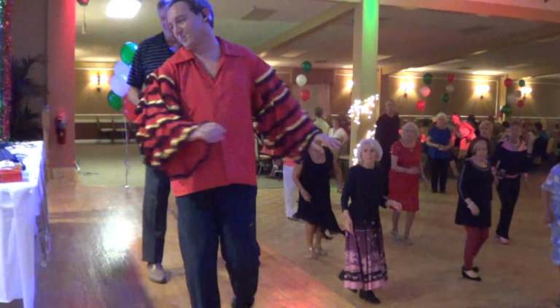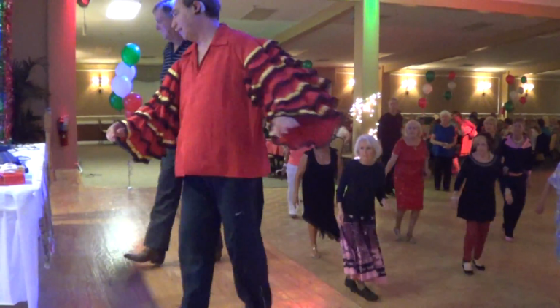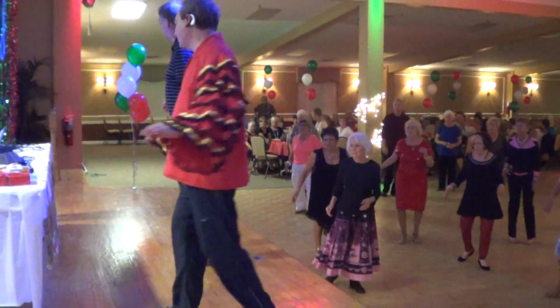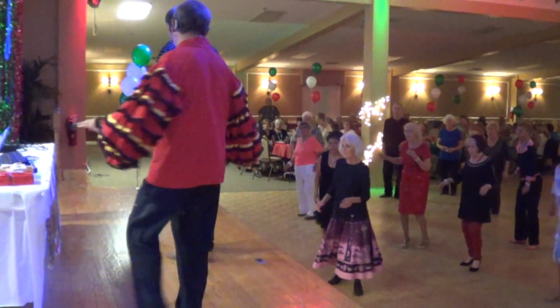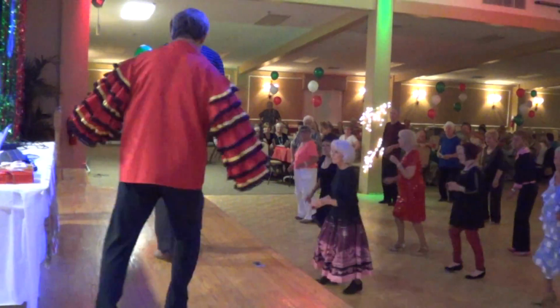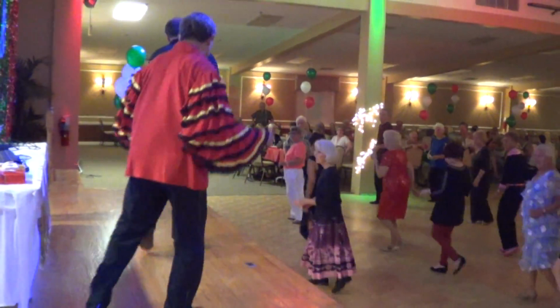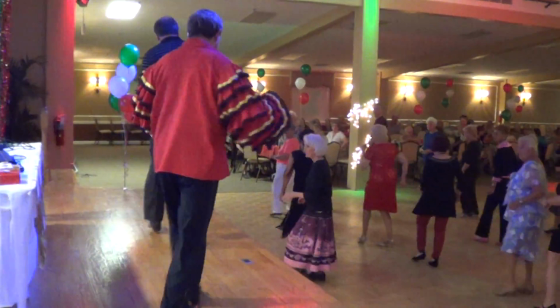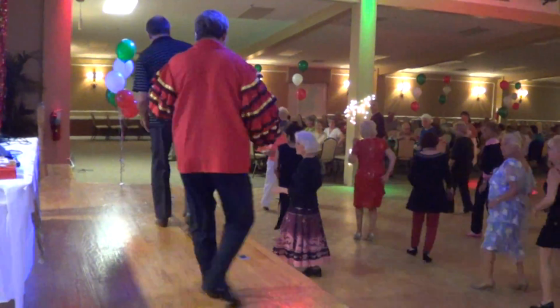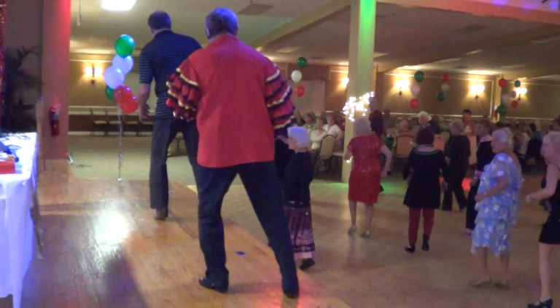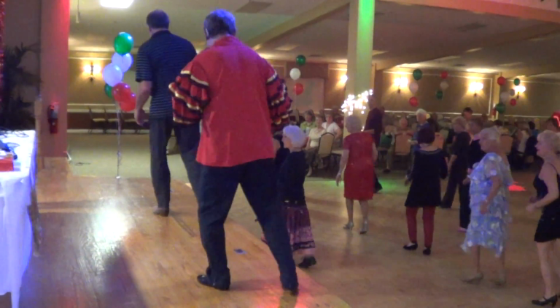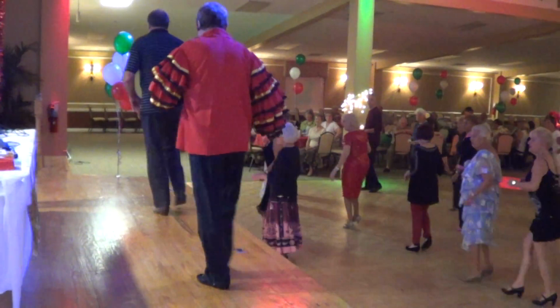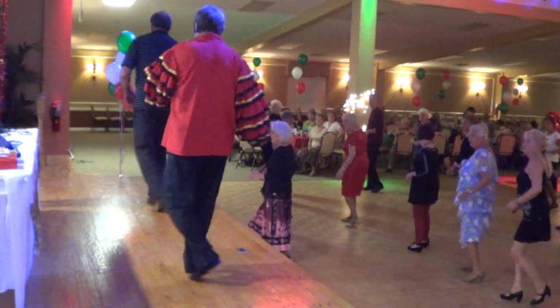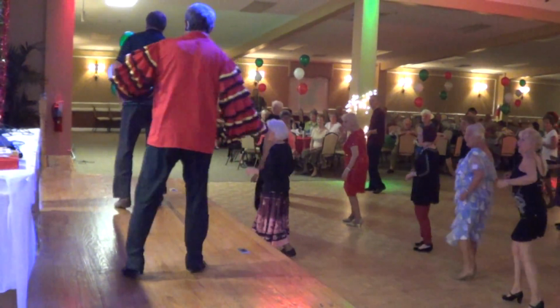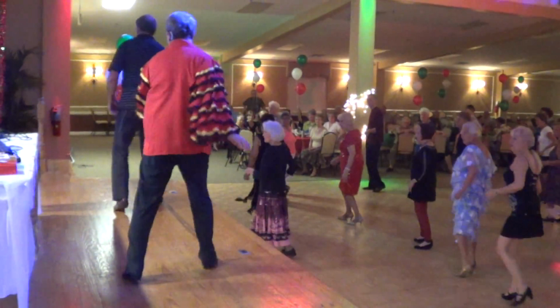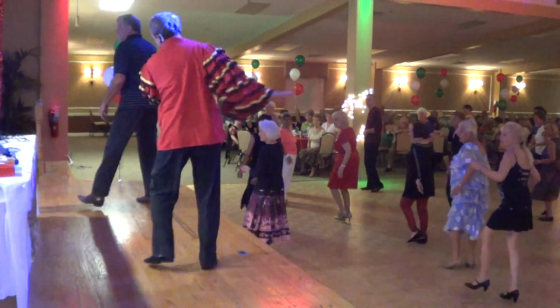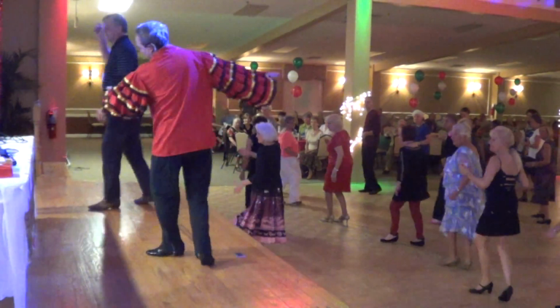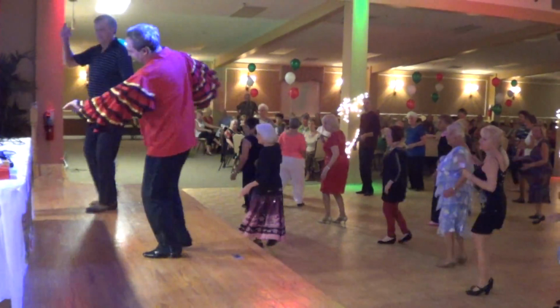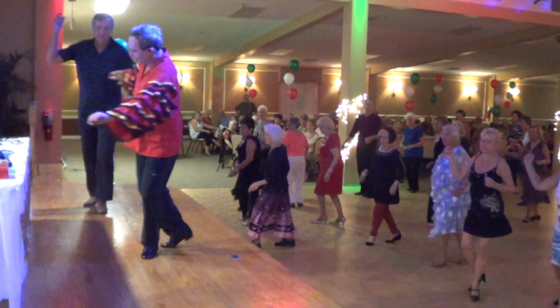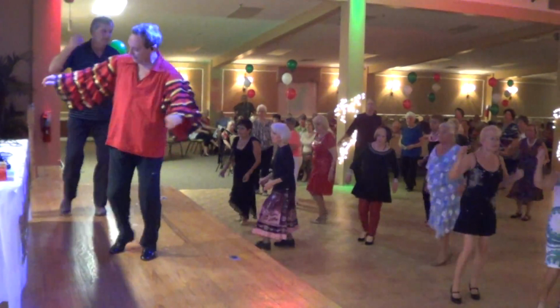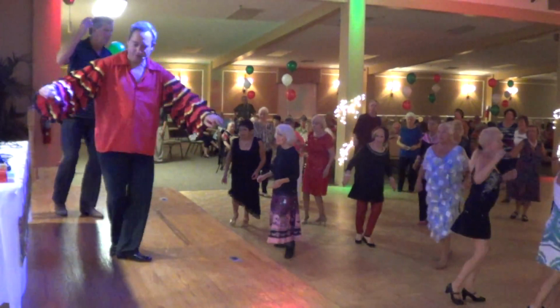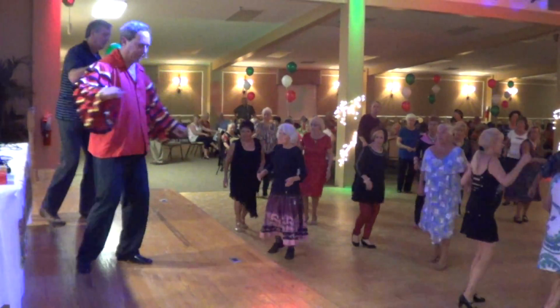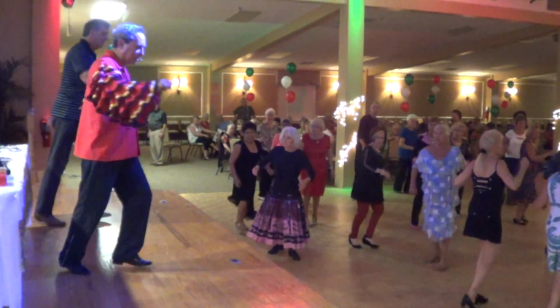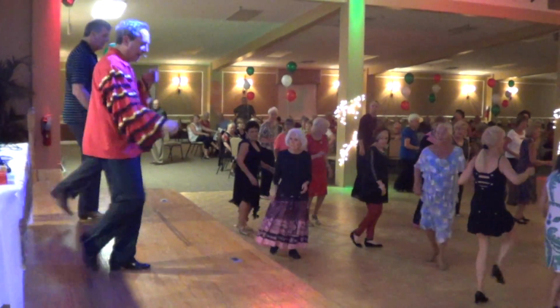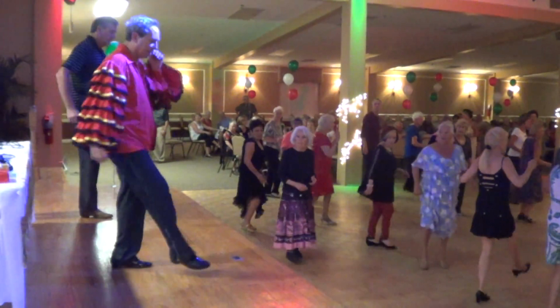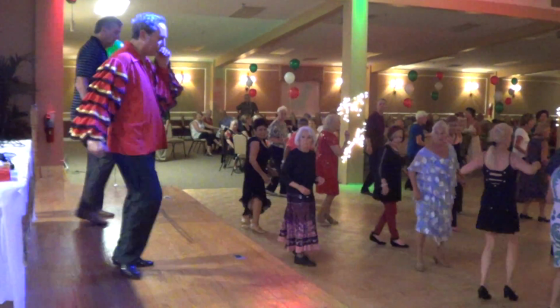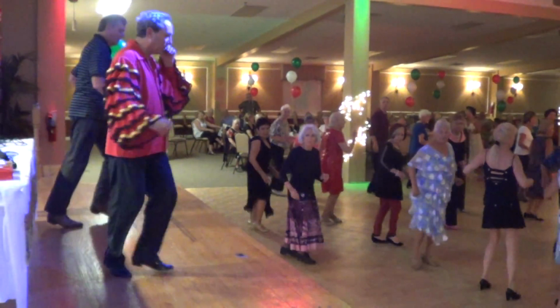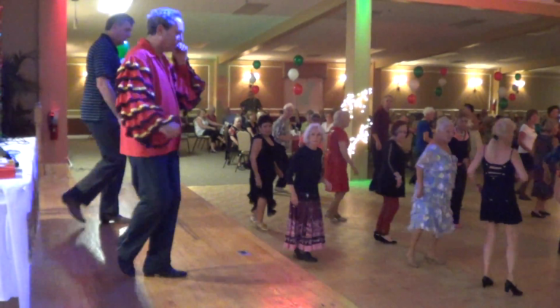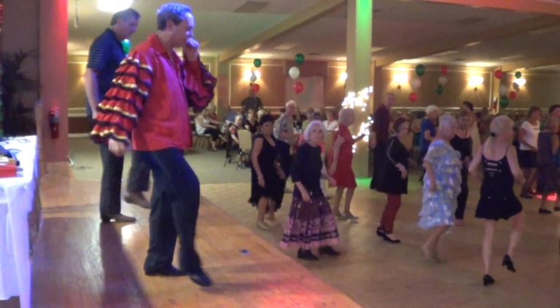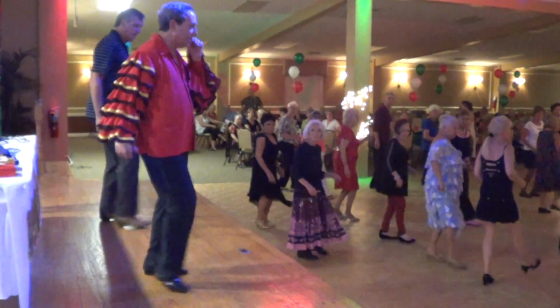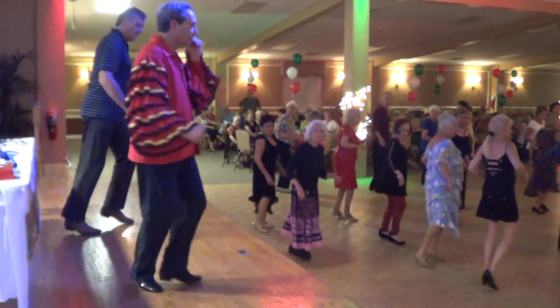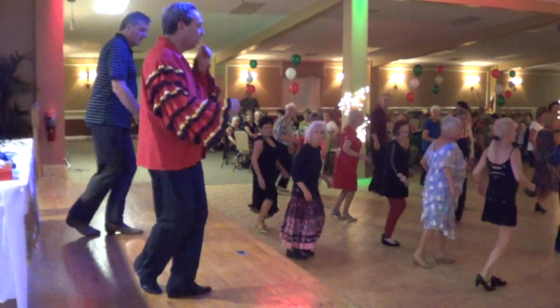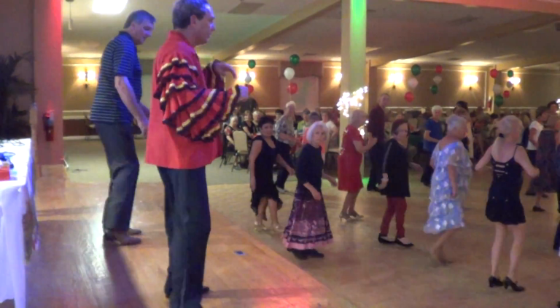Hands turn. Thumb up. Turn. Turn. Face it back. Keep the ball across. Fit.